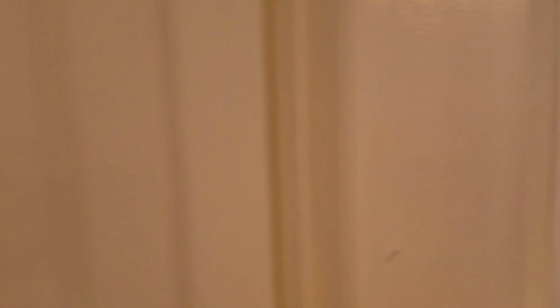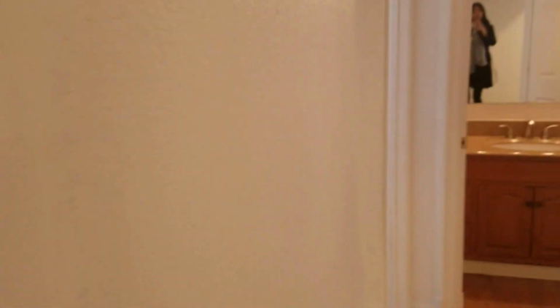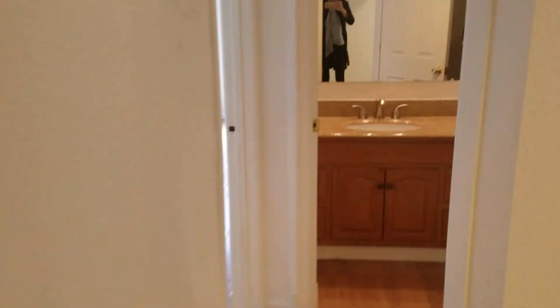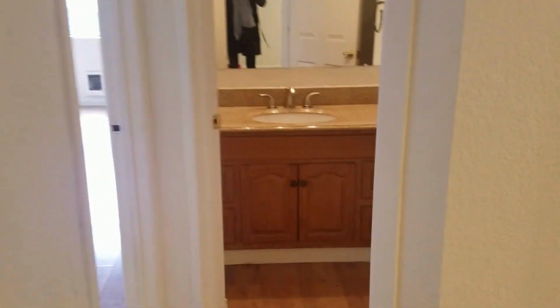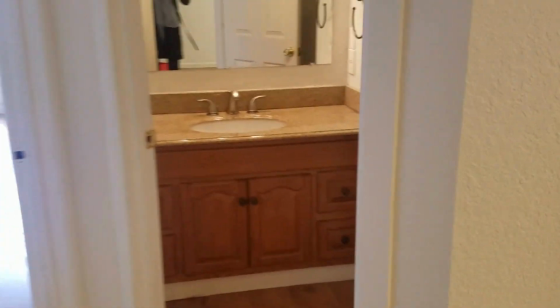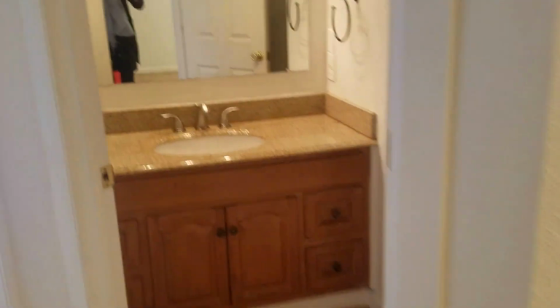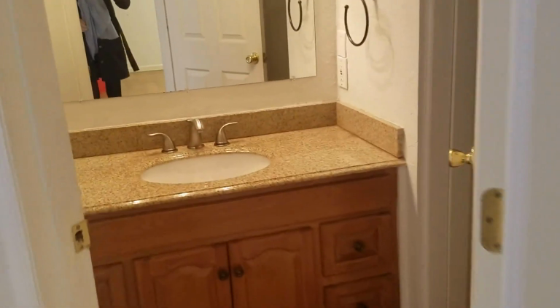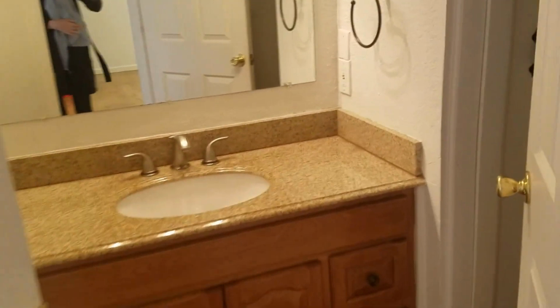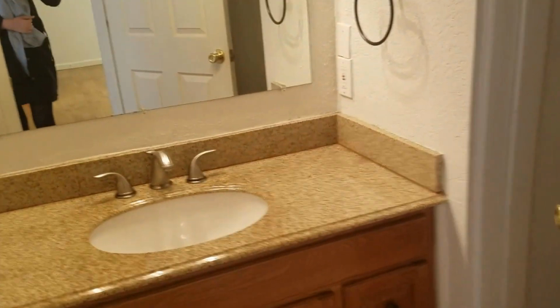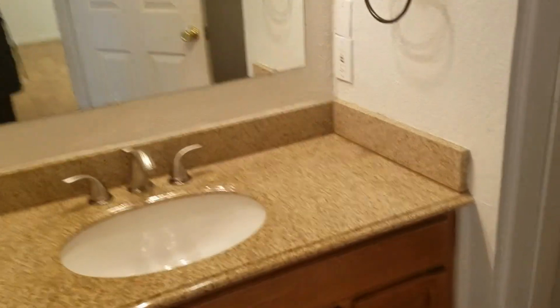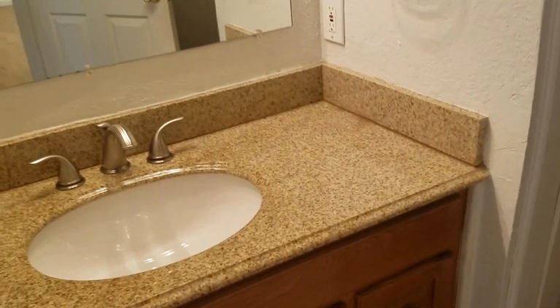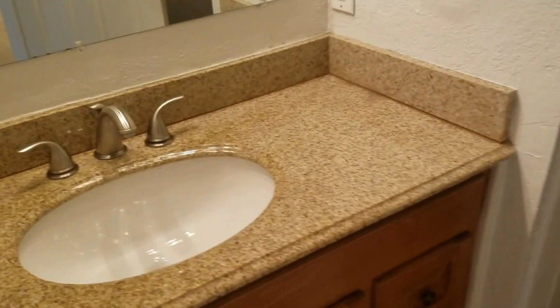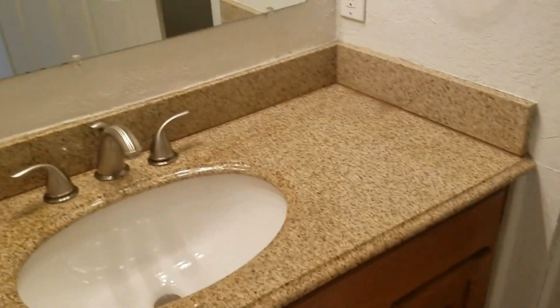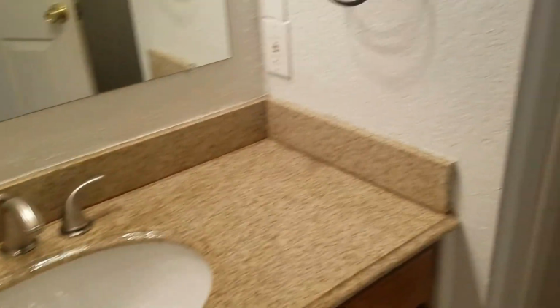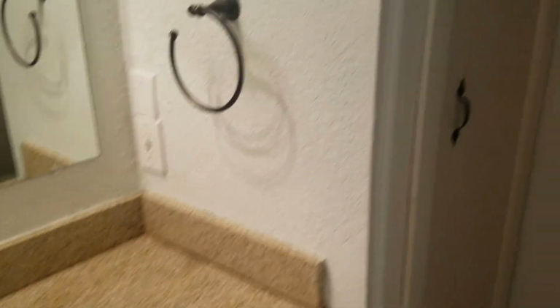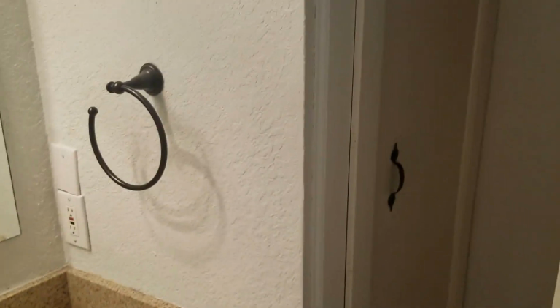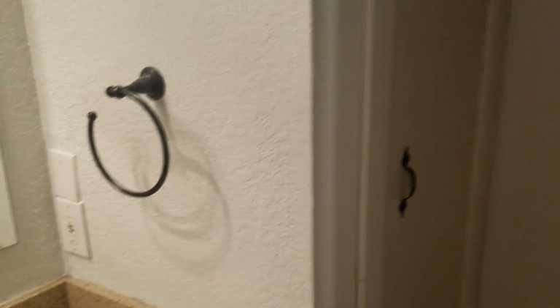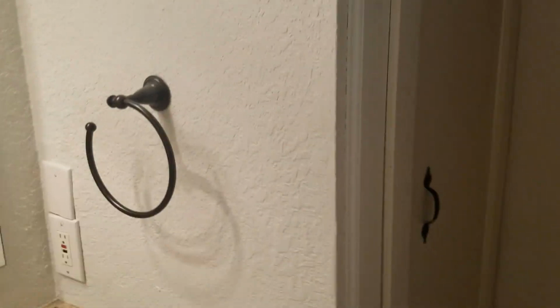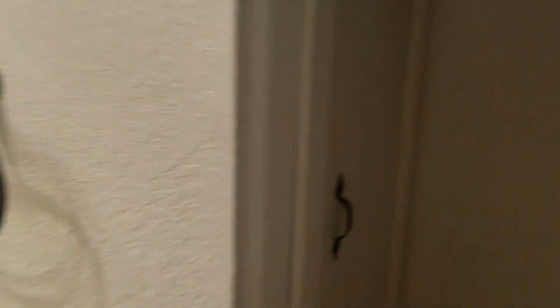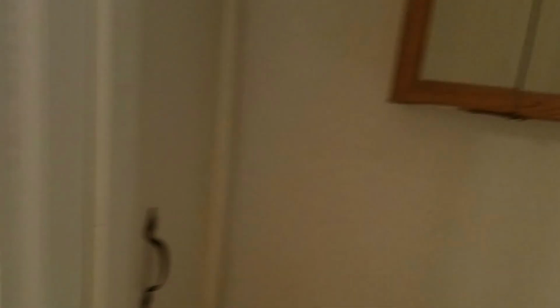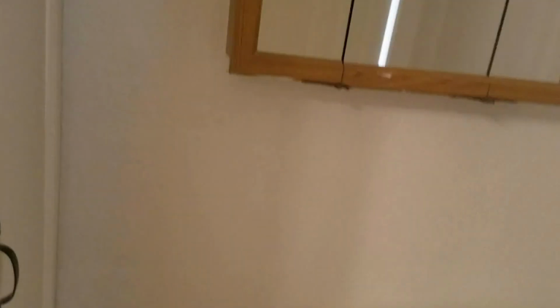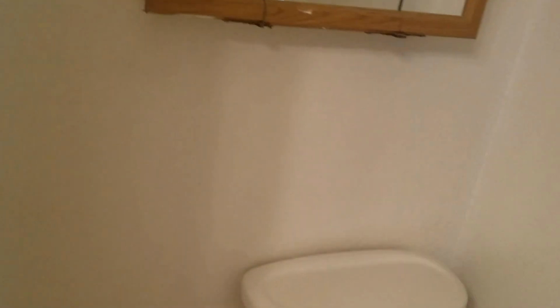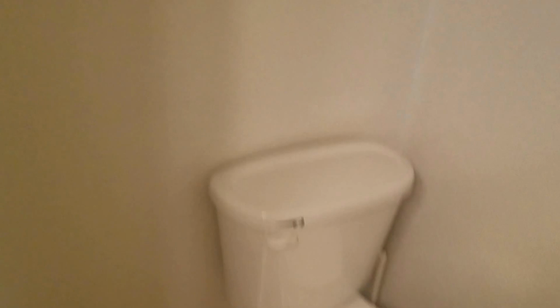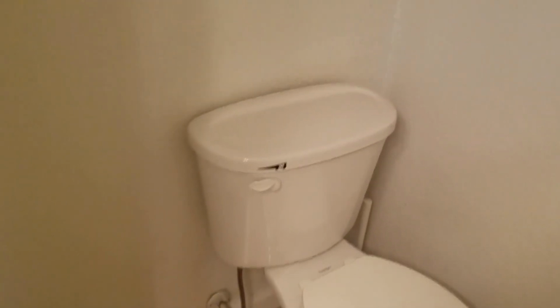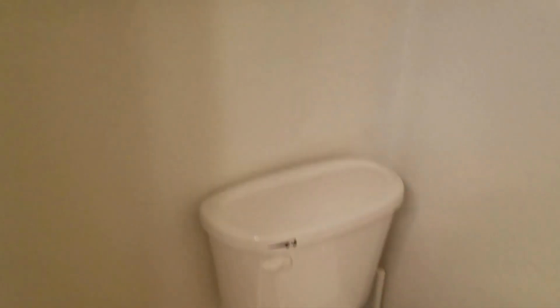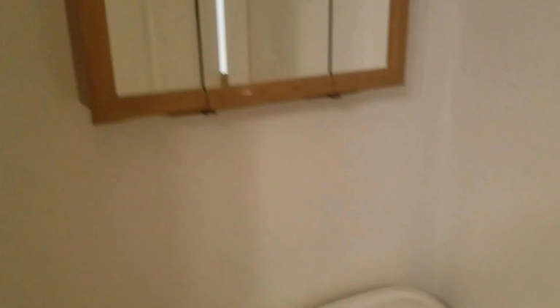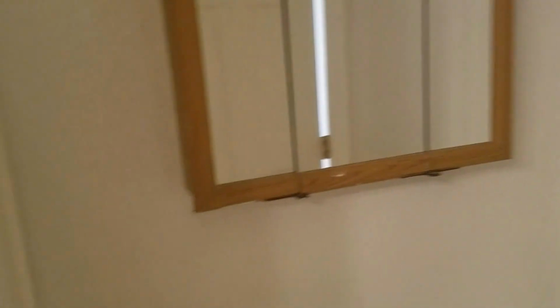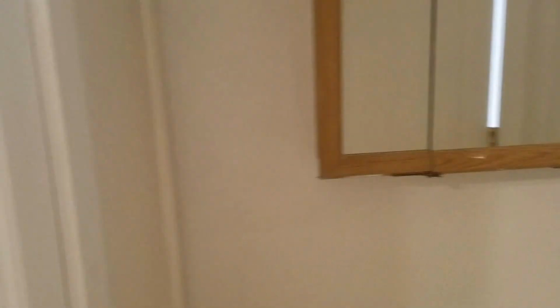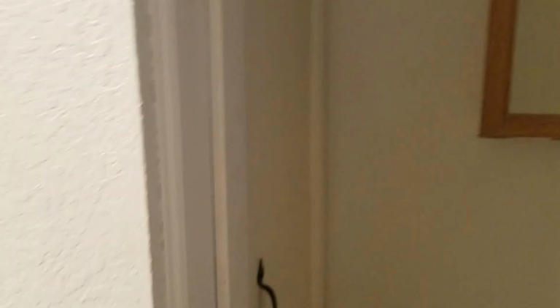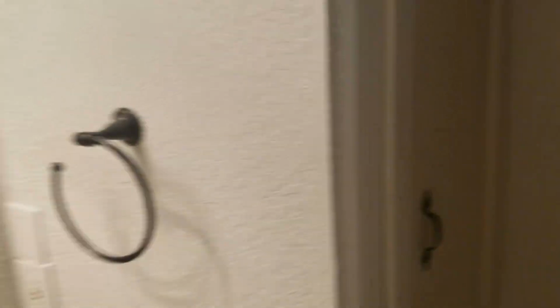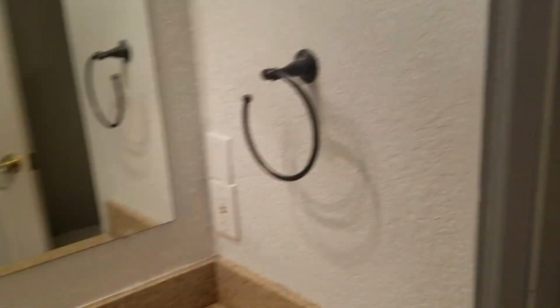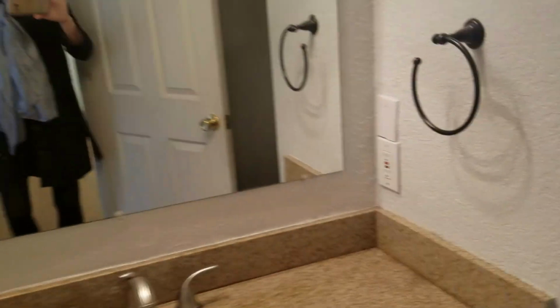Then you have a powder room here. It's been updated. There's a little storage closet and the toilet. It's a good size.